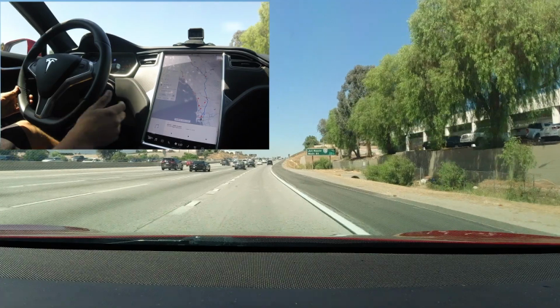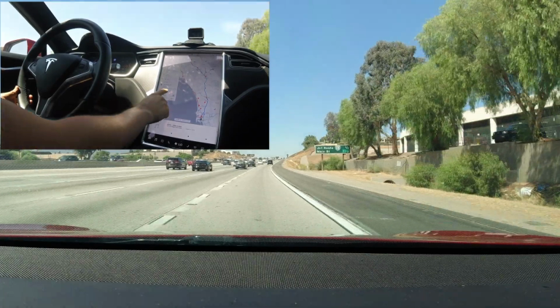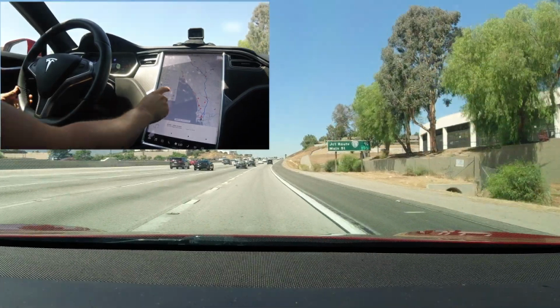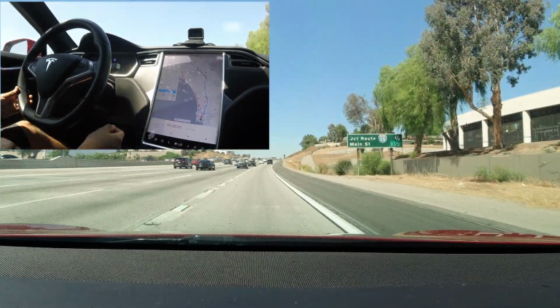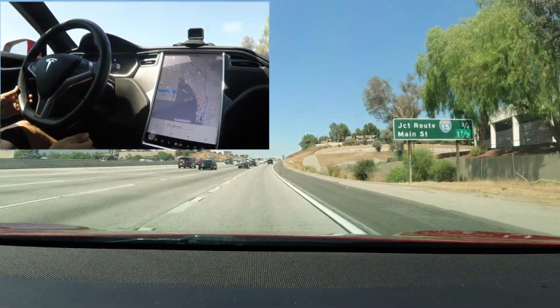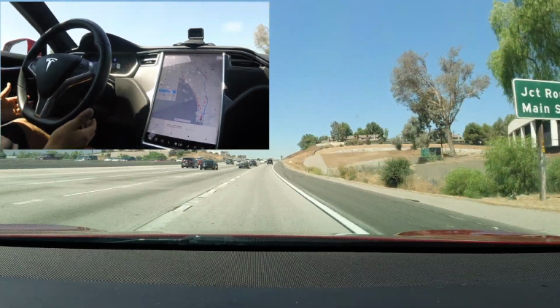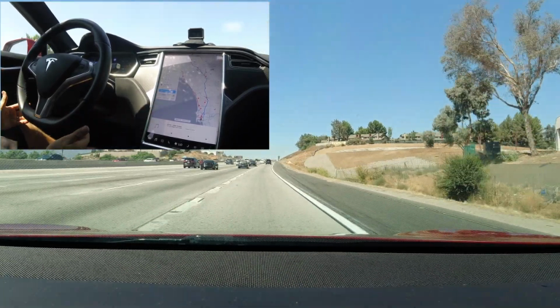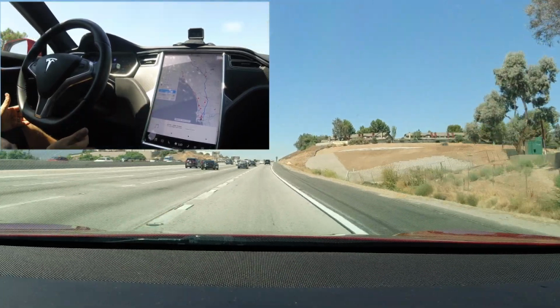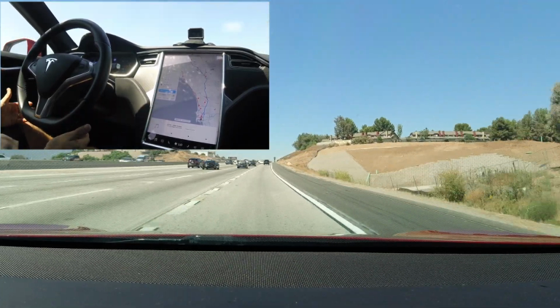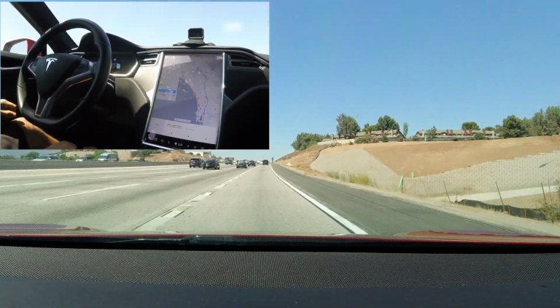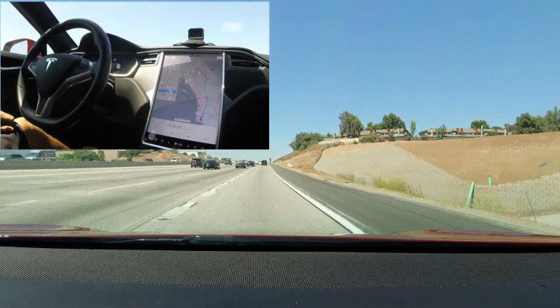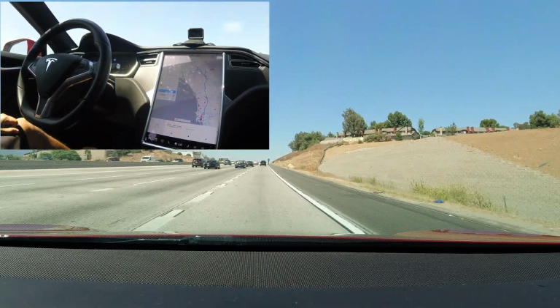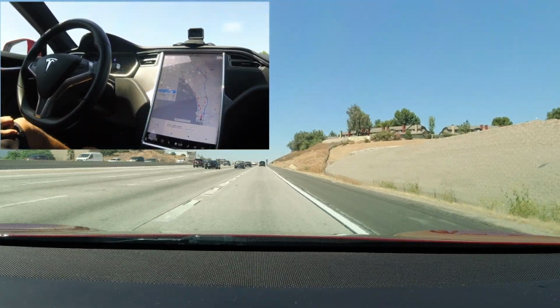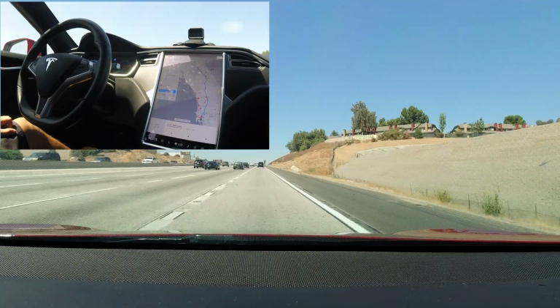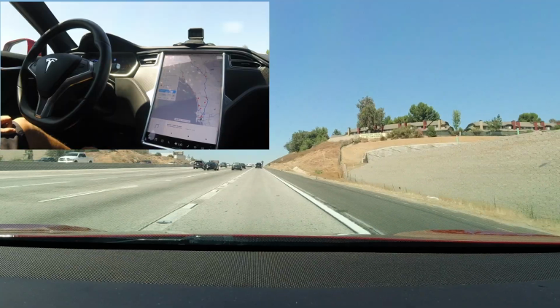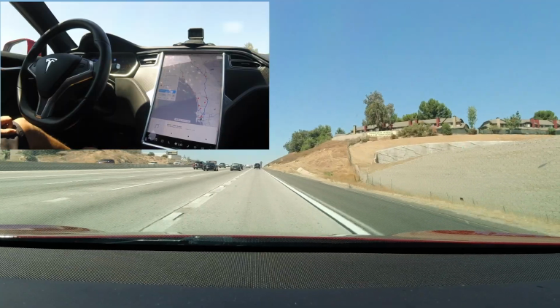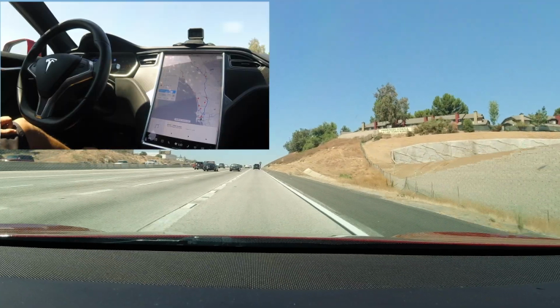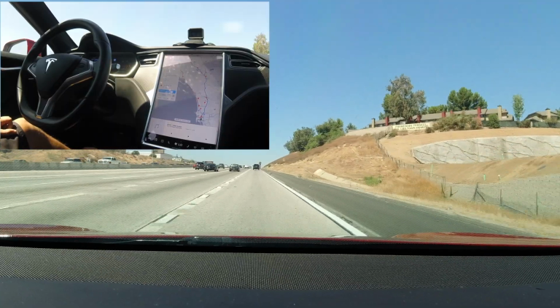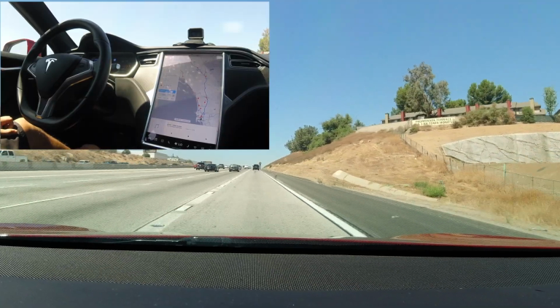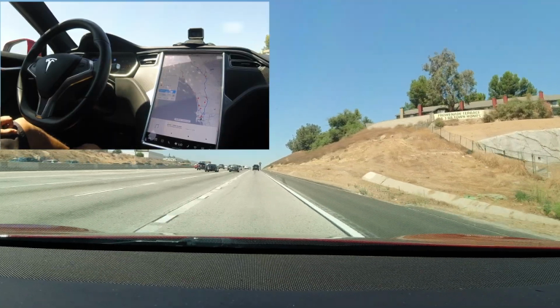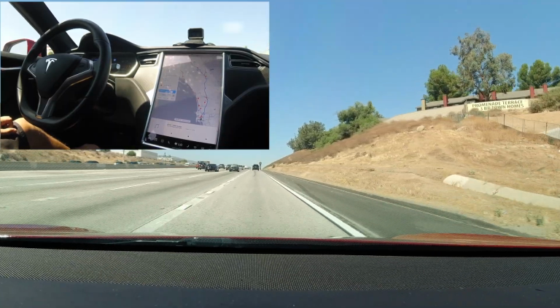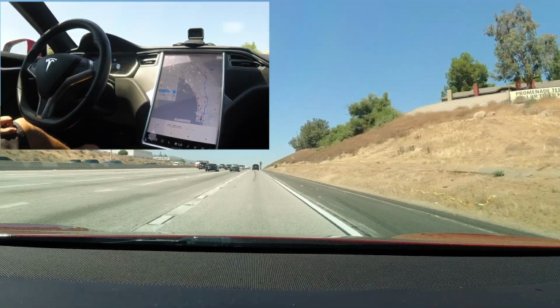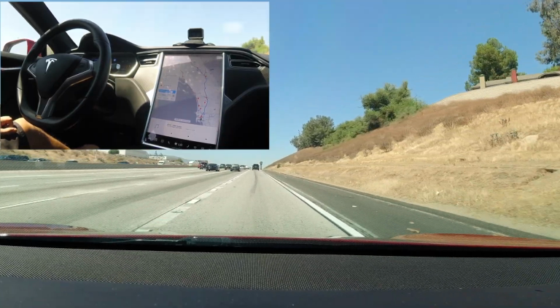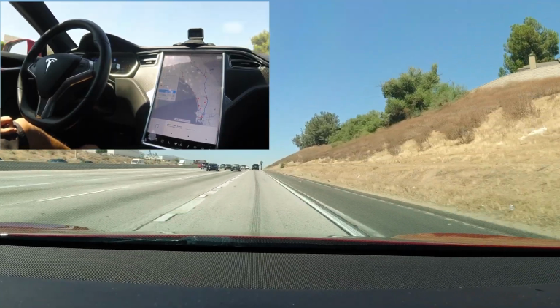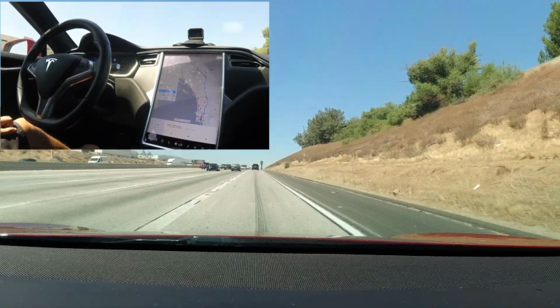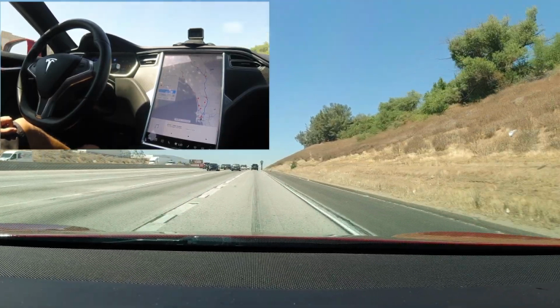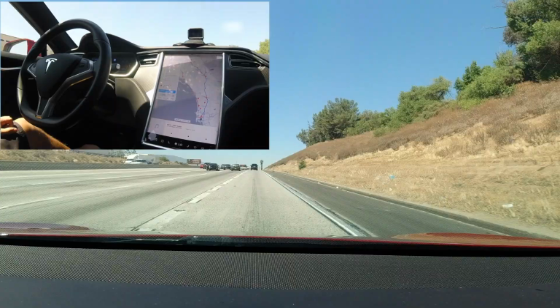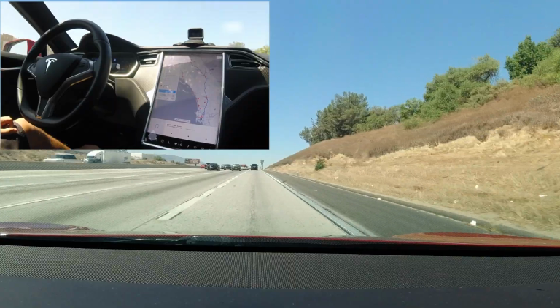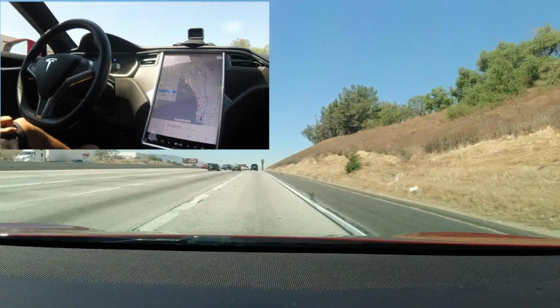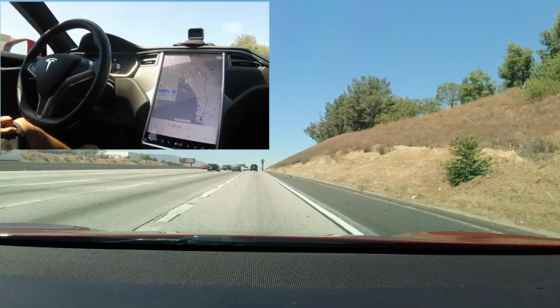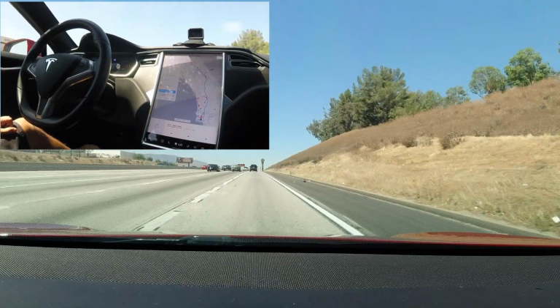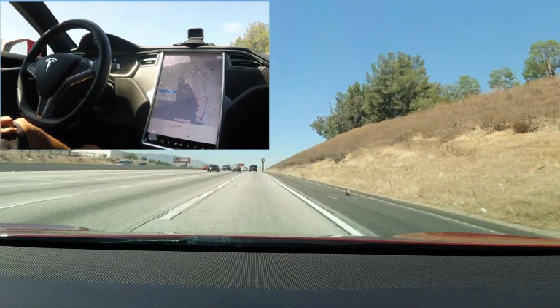We have Navigate on Autopilot enabled. As we approach, we stay in the far right lane. This is because we have Navigate on Autopilot on and wanted to see if the car would stay heading towards the 15 South Overpass or veer right onto the 15 North.